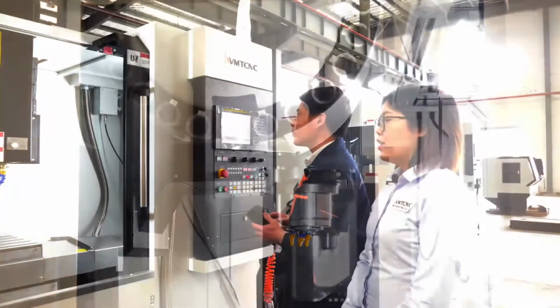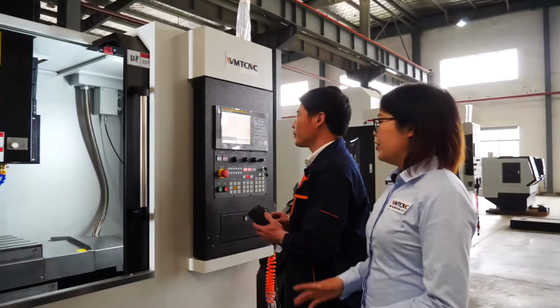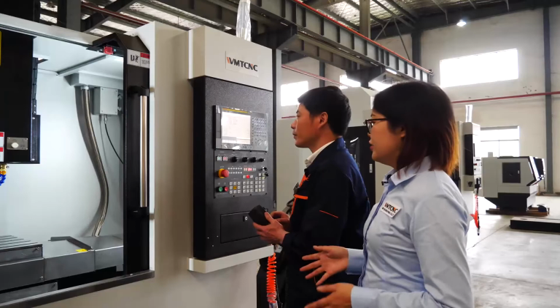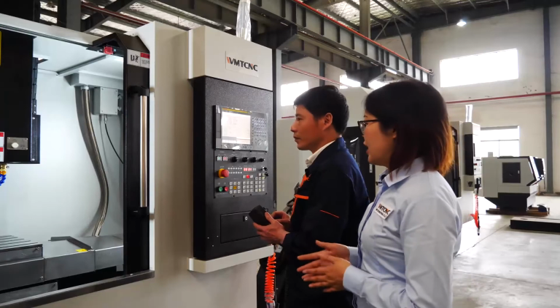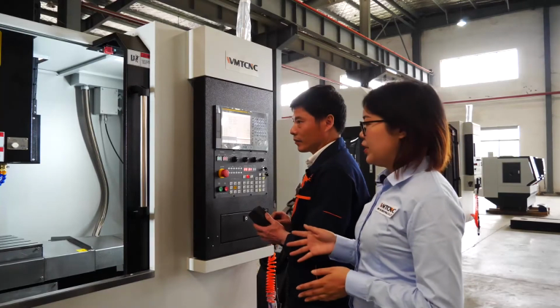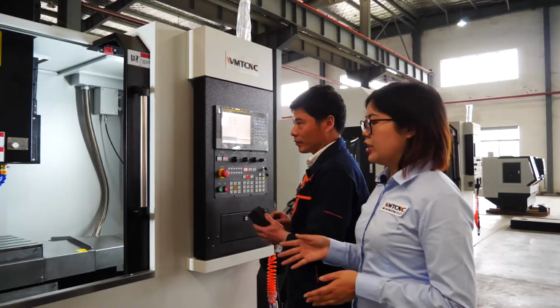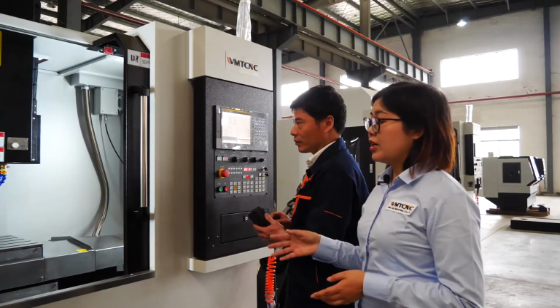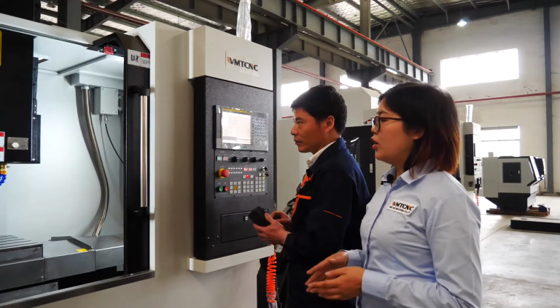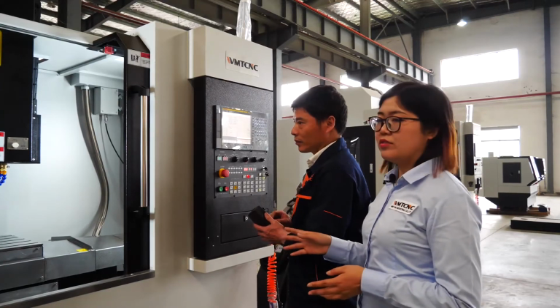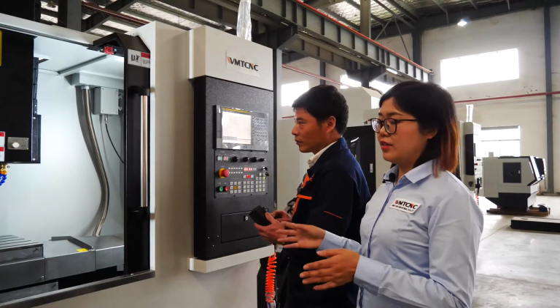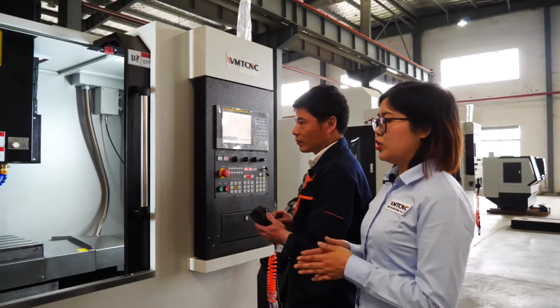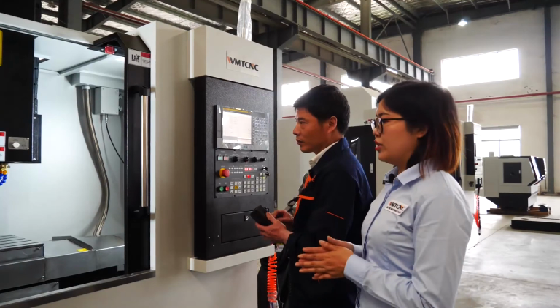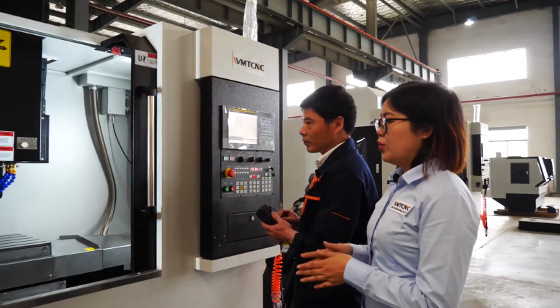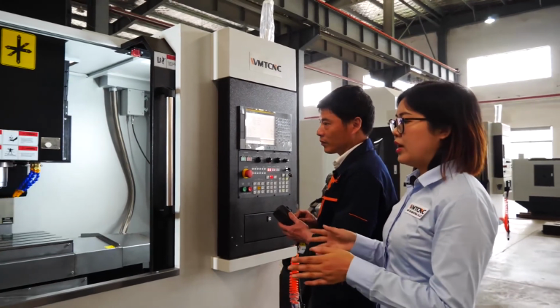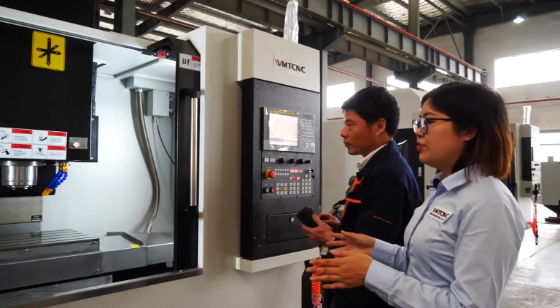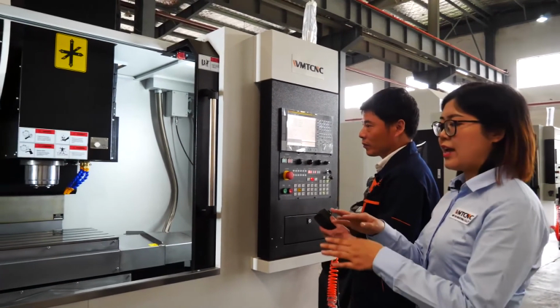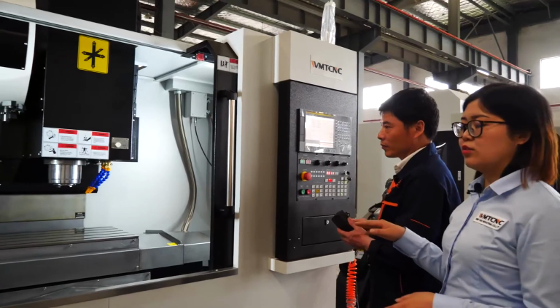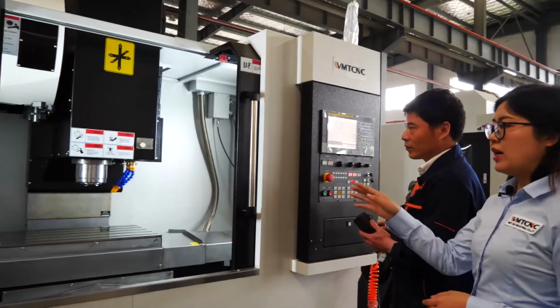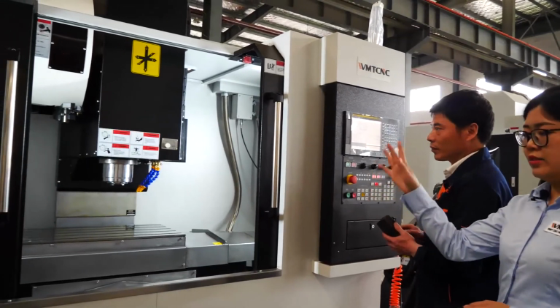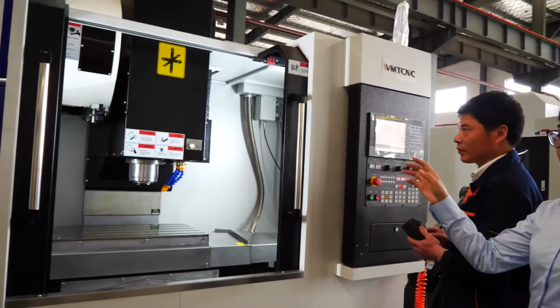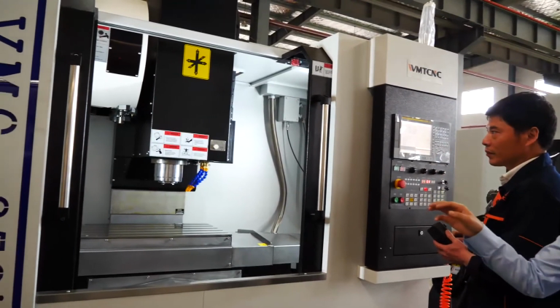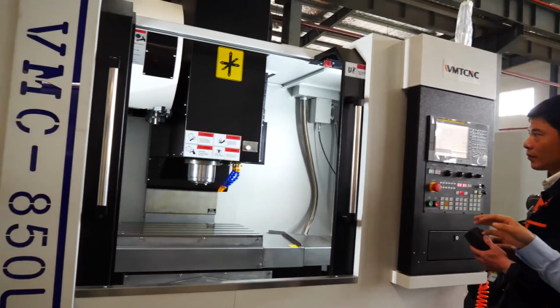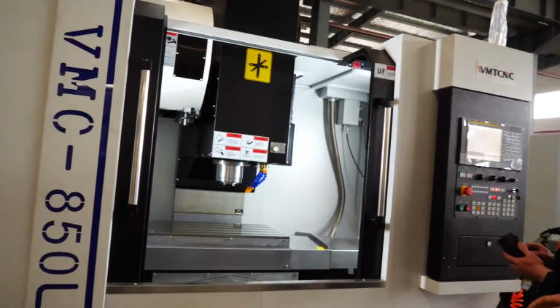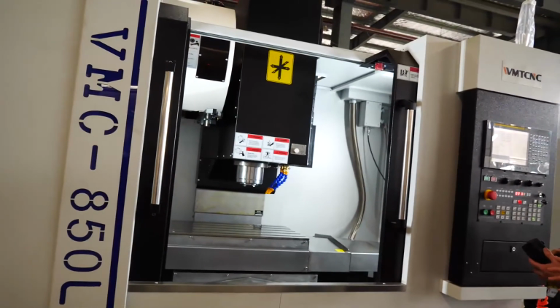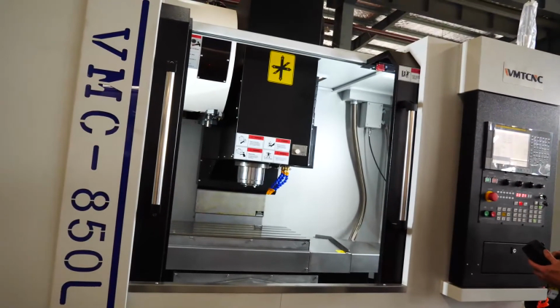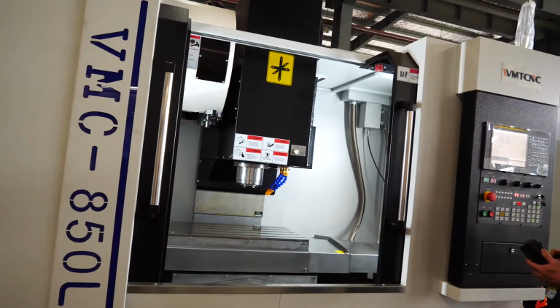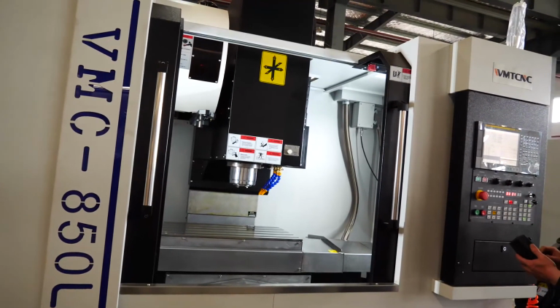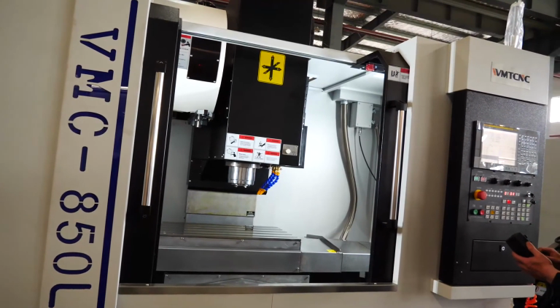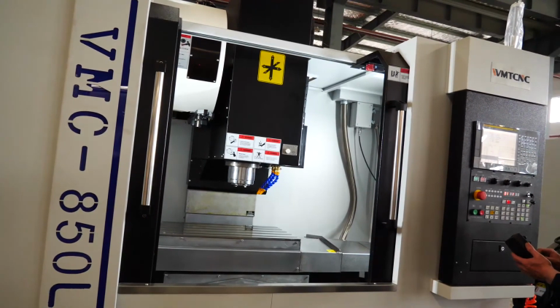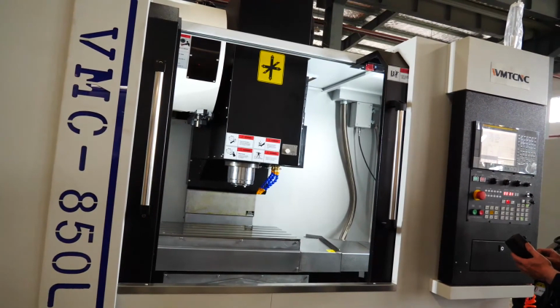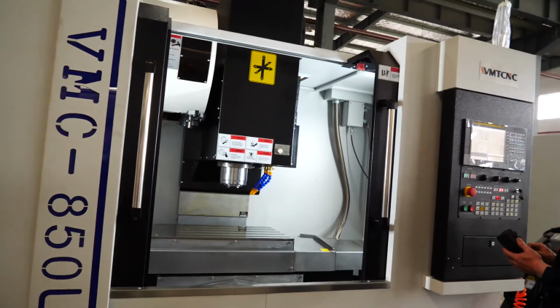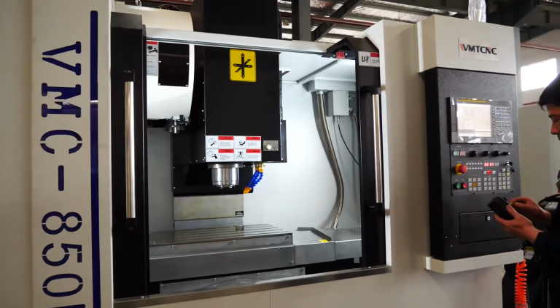There is an MPG handwheel that comes along with the CNC machine. We can move the X, Y, and Z axes using the MPG. Let's move the X, Y, and Z axes now.